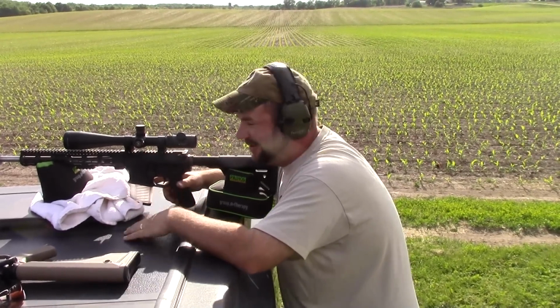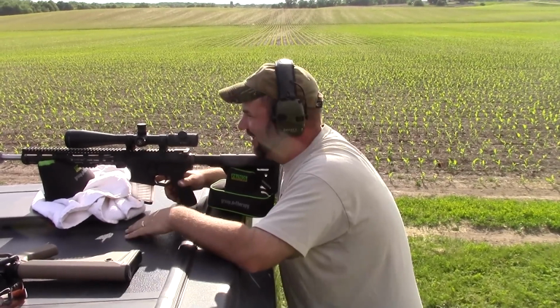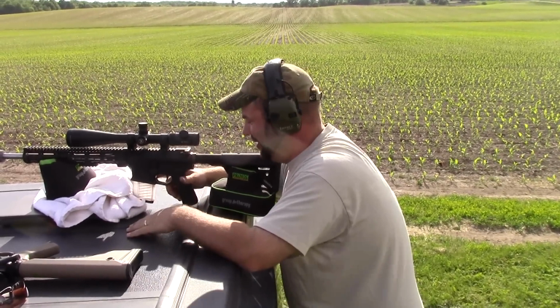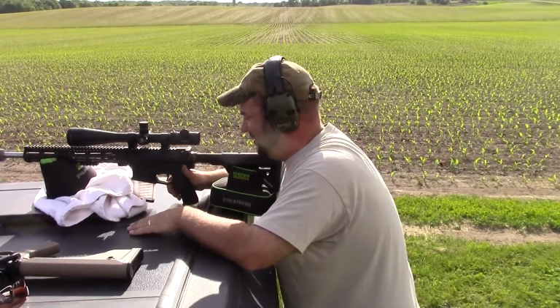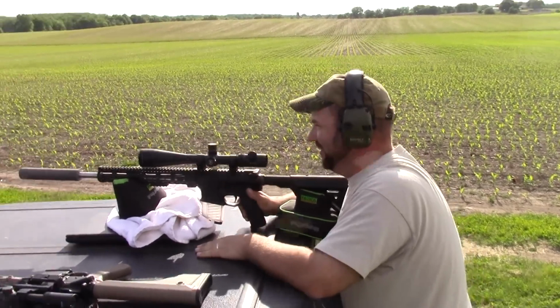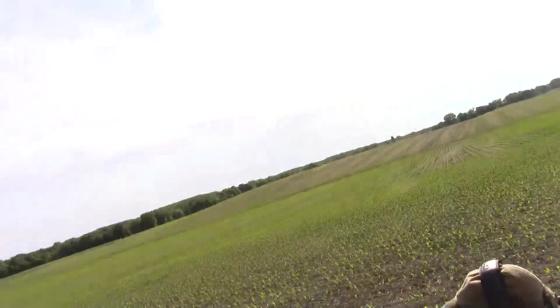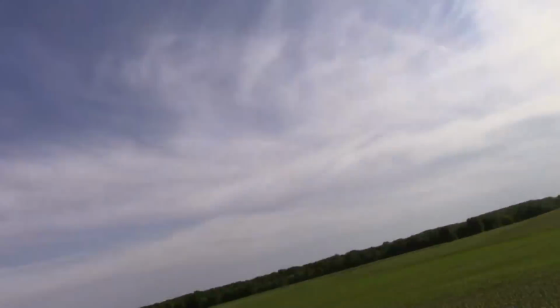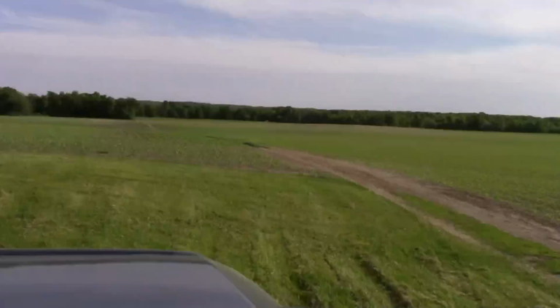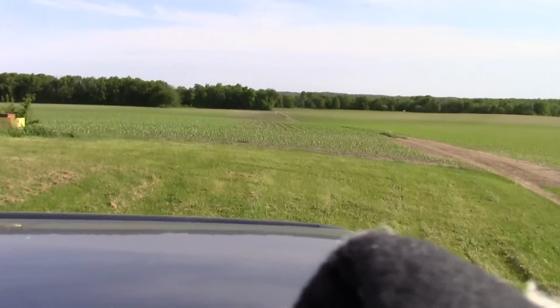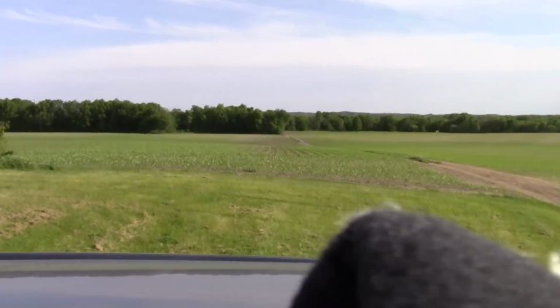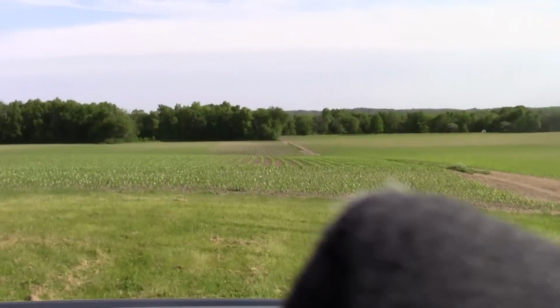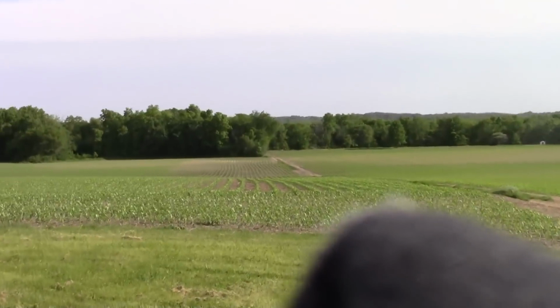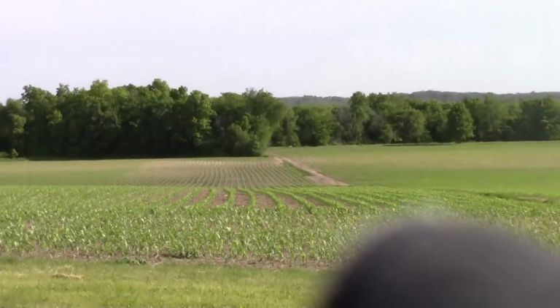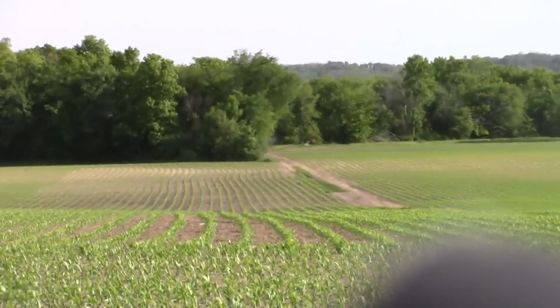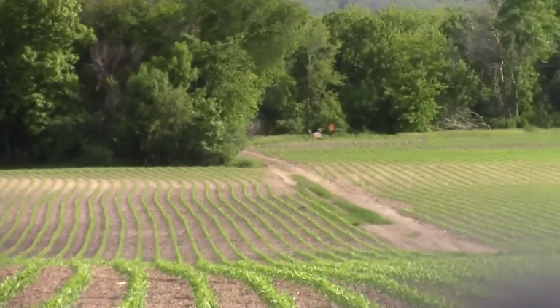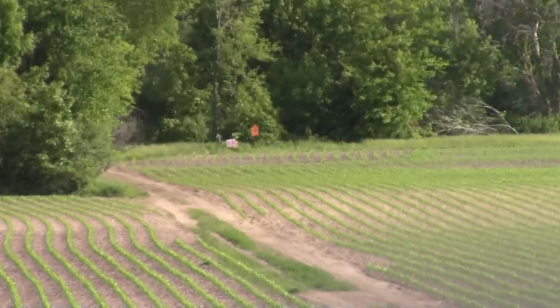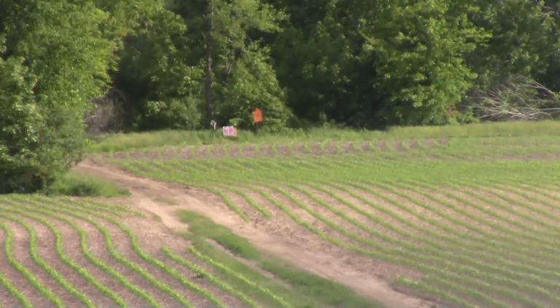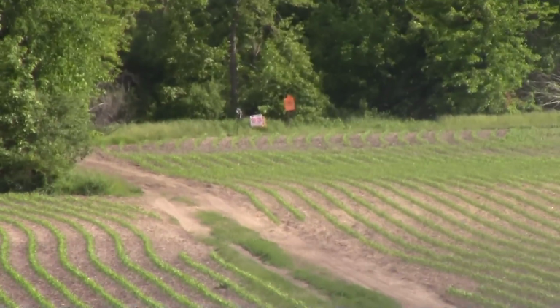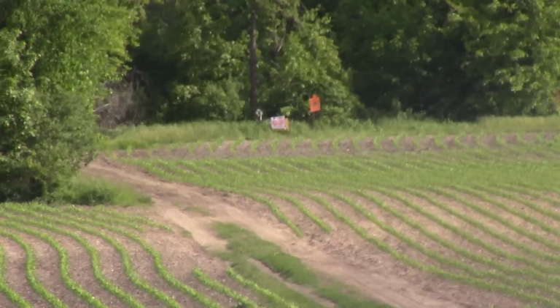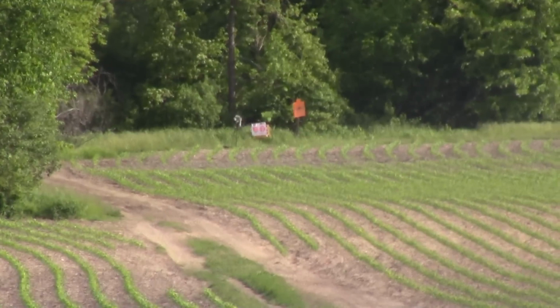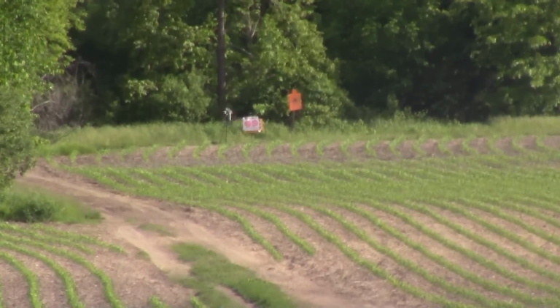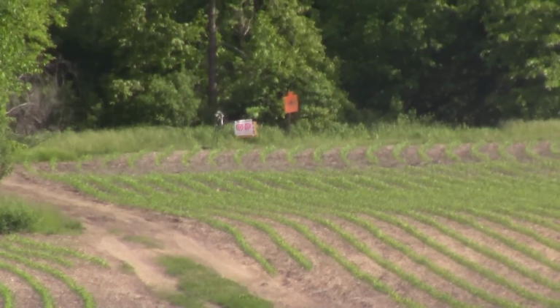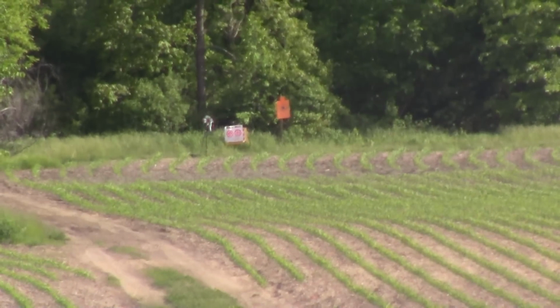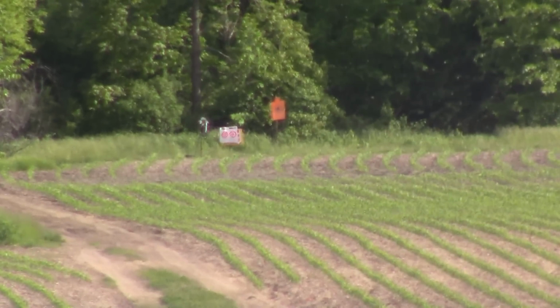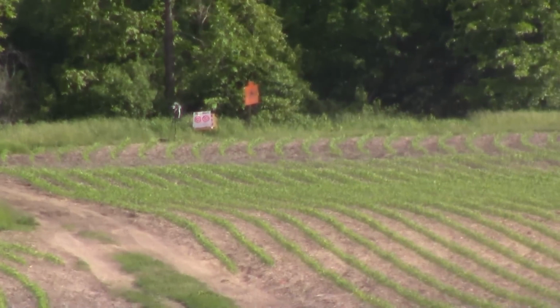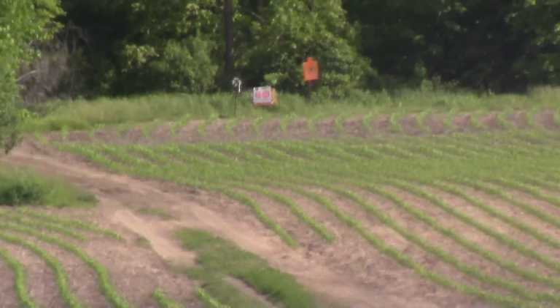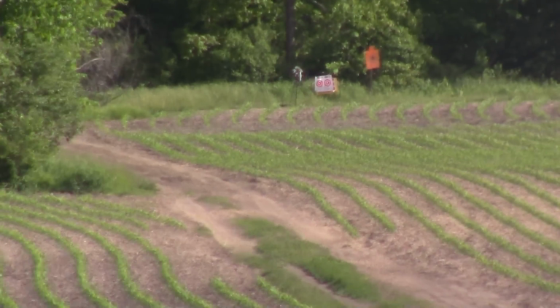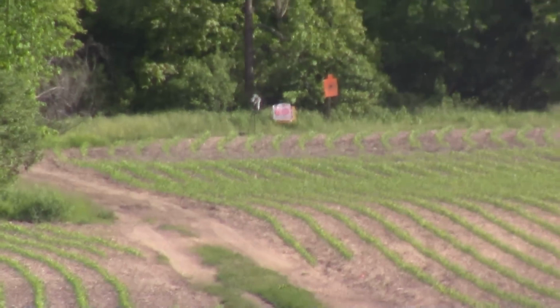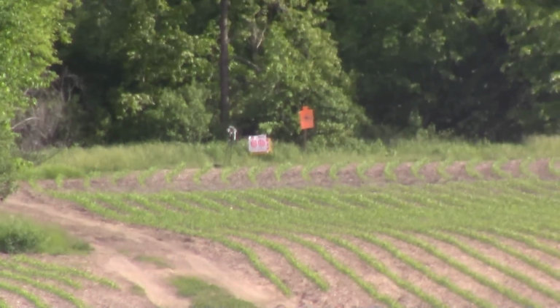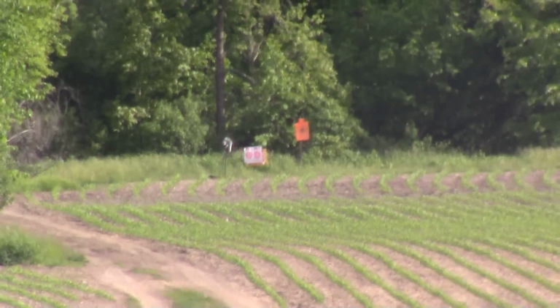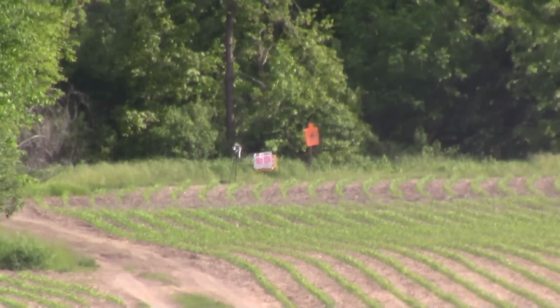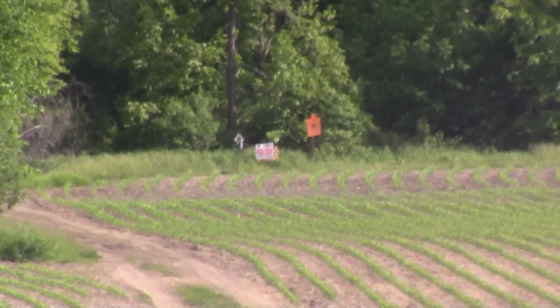Go ahead and zoom in and we'll see how we can do it. Let me know when you're on it. You ready Freddy? Looks like the wind picked up a little bit.